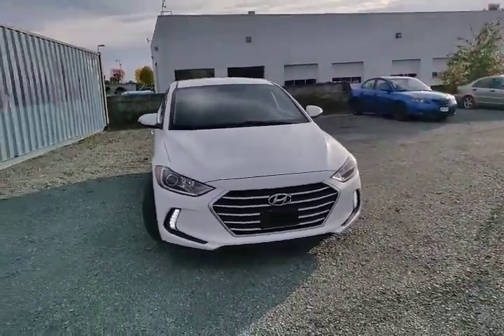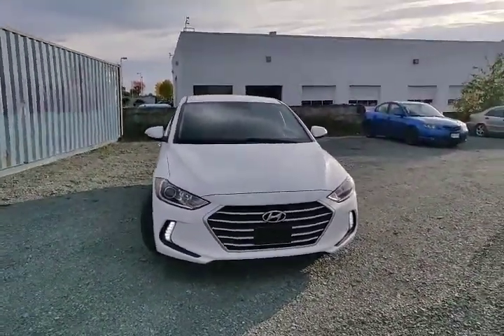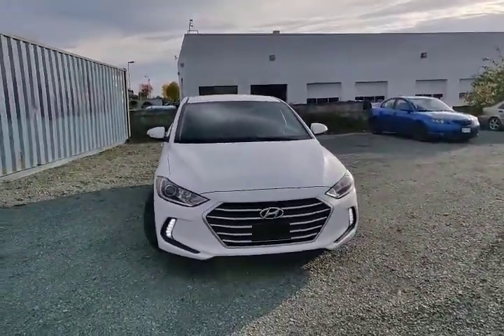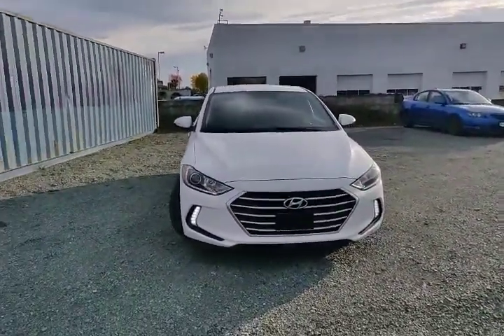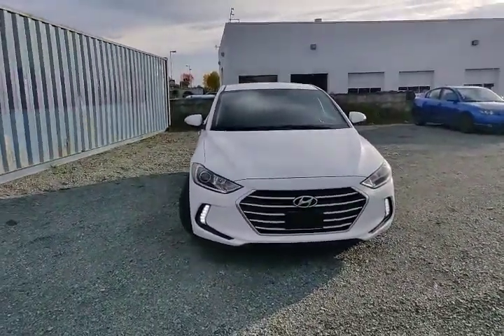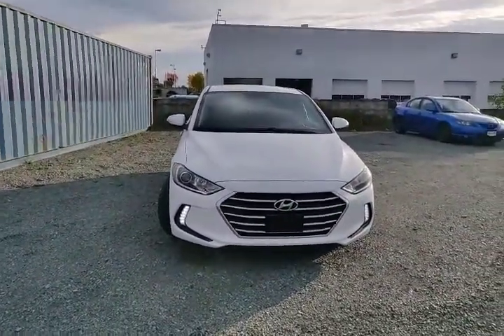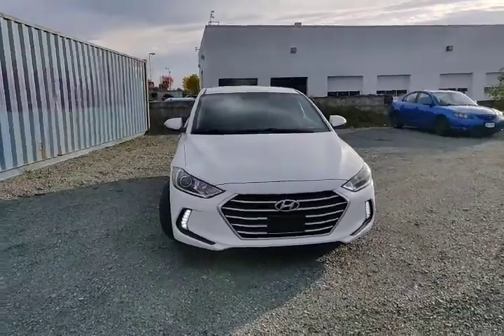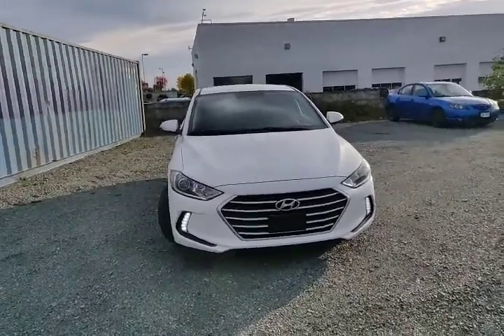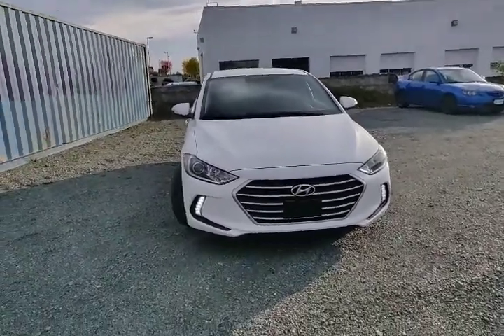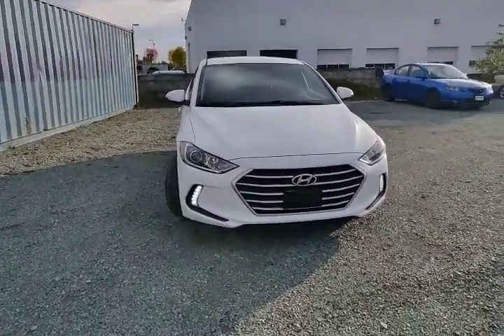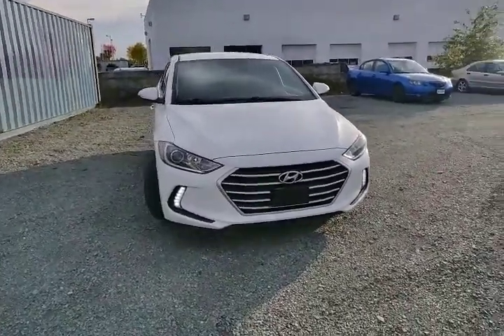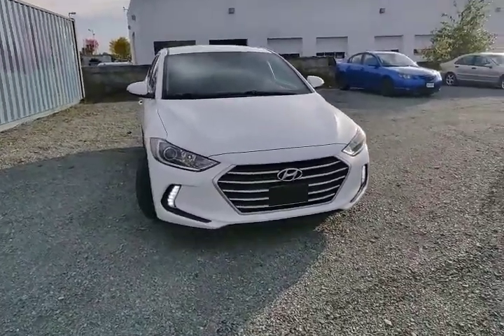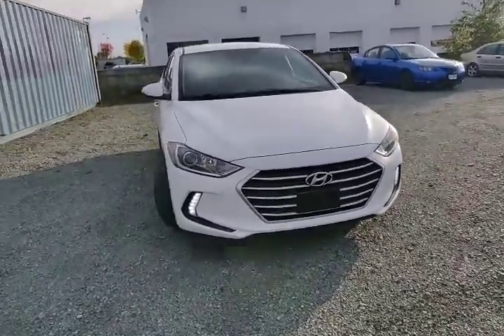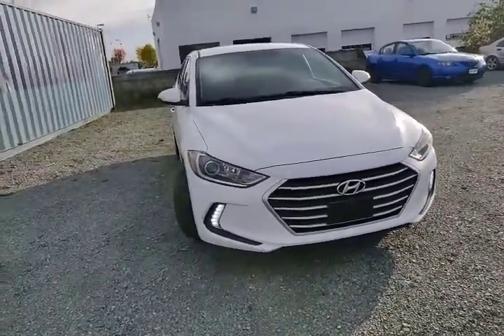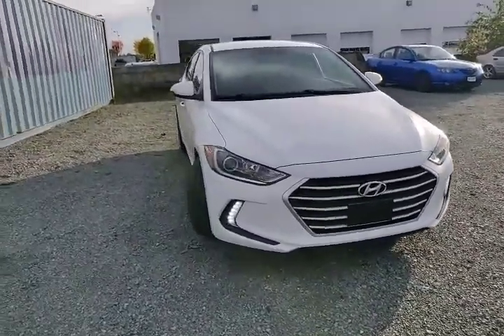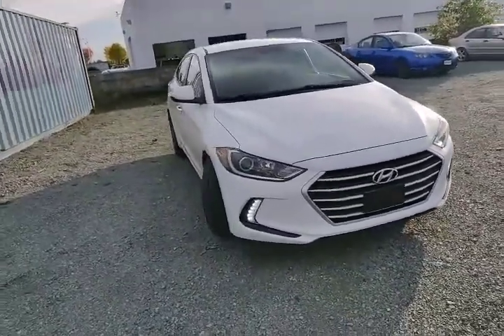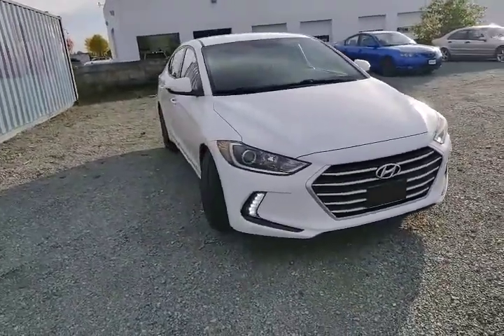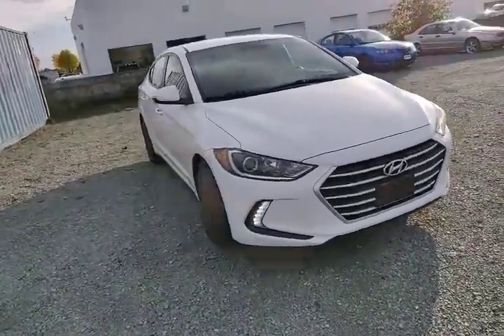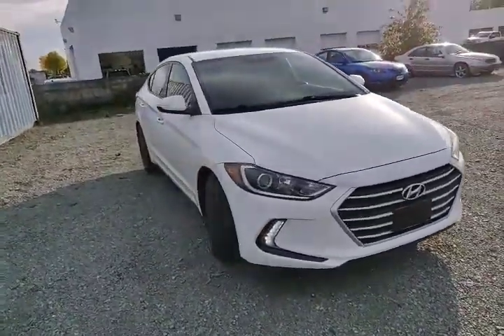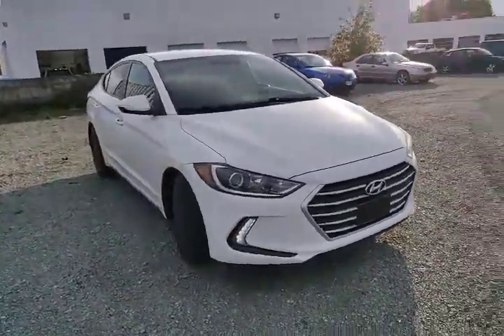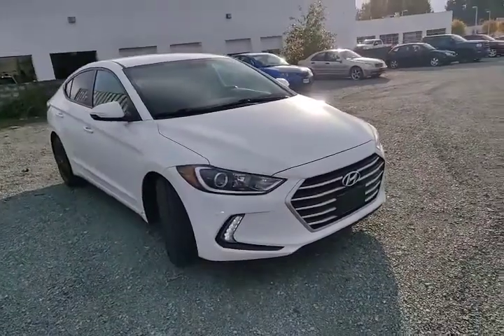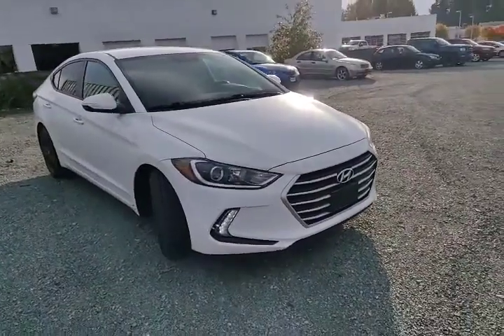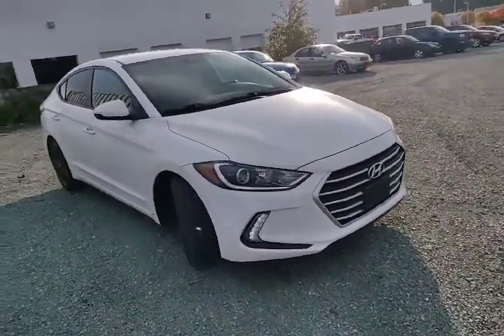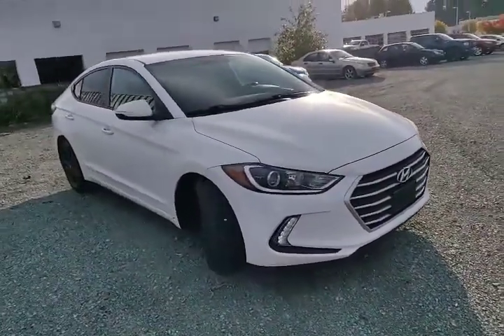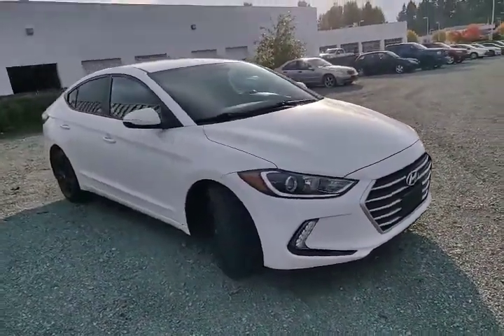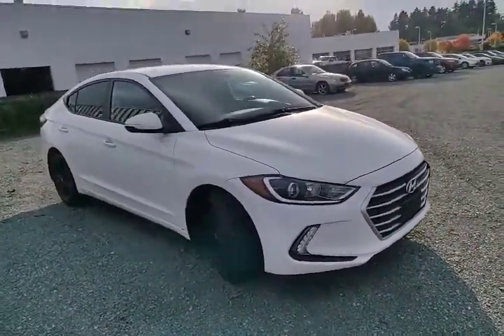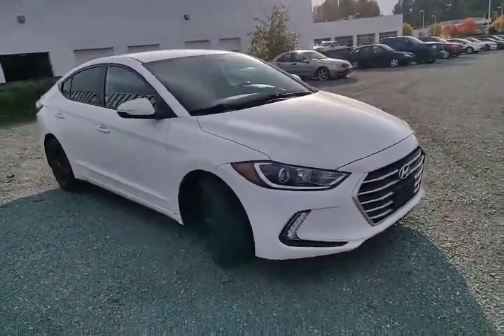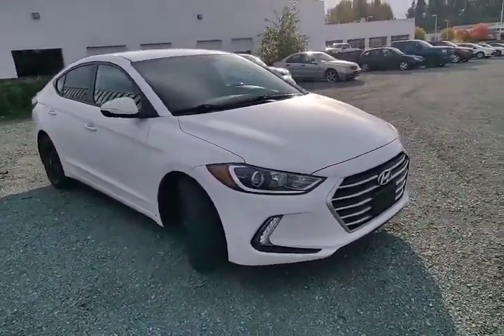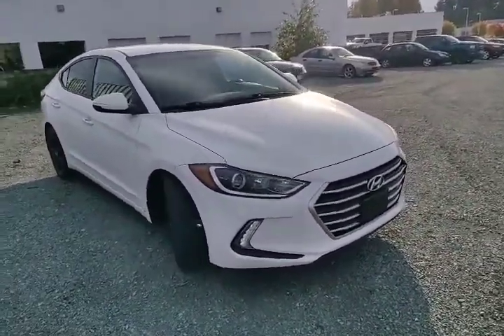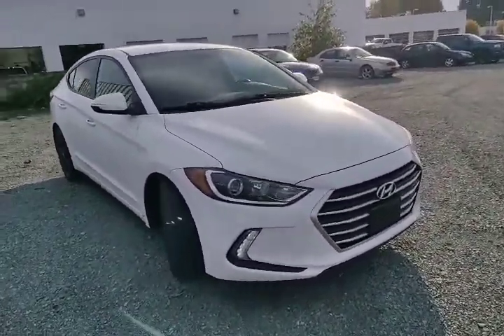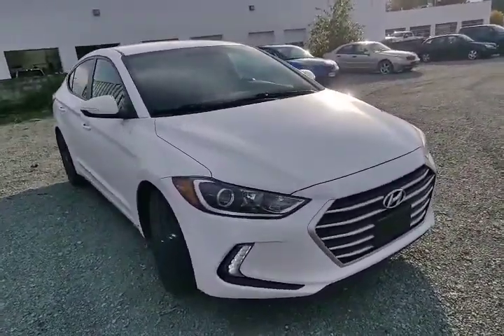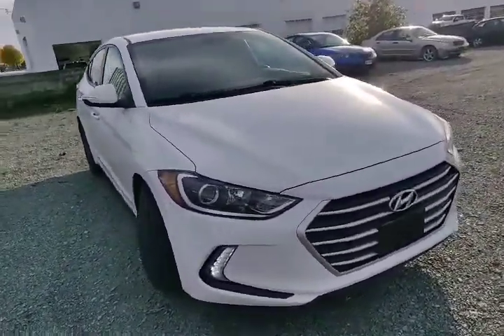This was a one-owner vehicle with no reported accidents on the Carfax, and it has super low mileage — just over 59,000 kilometers on it. It's in this beautiful crystal white color.